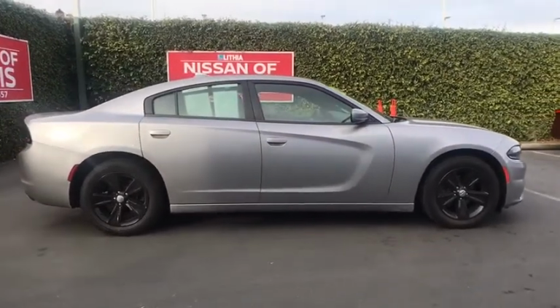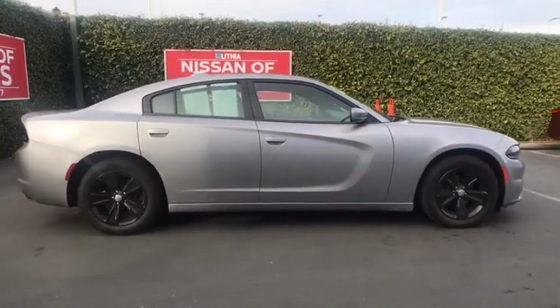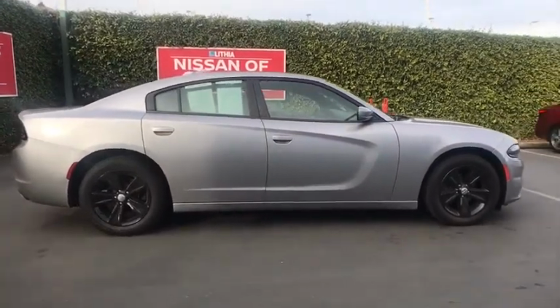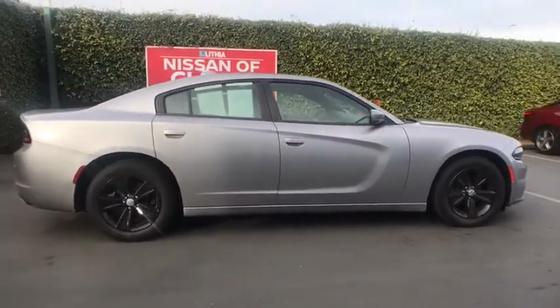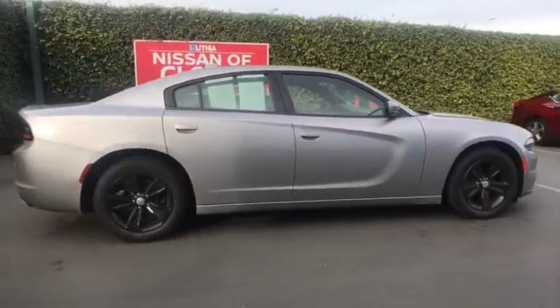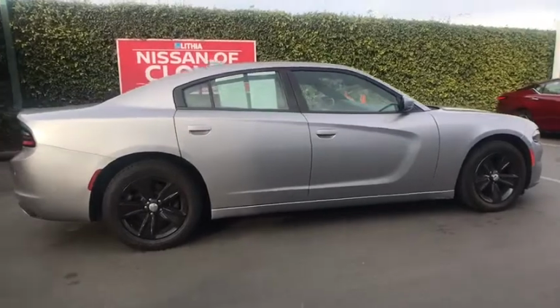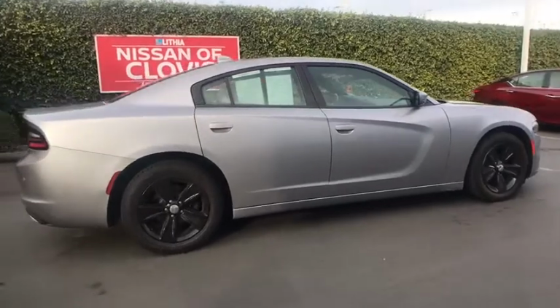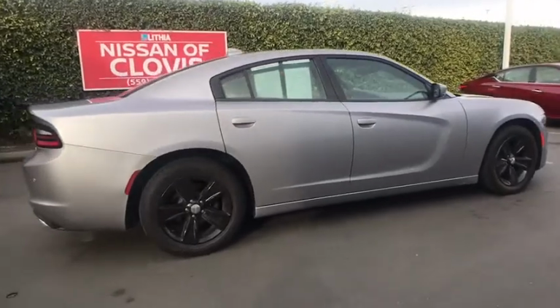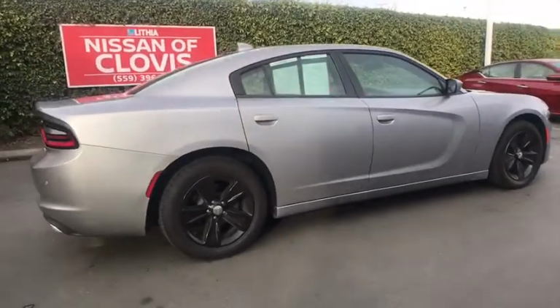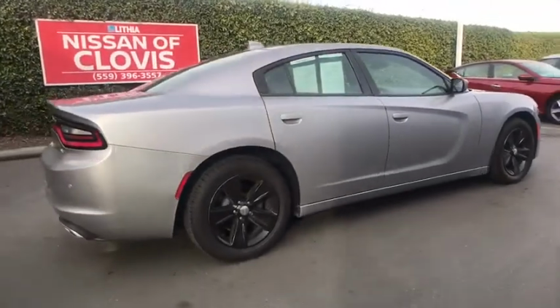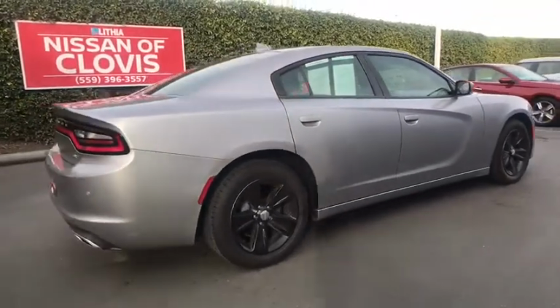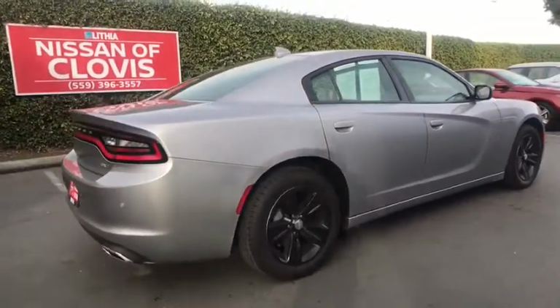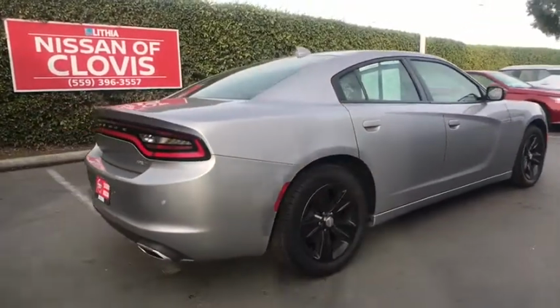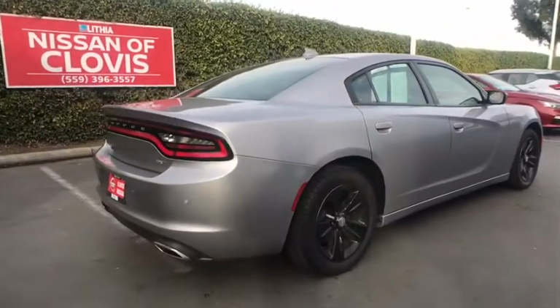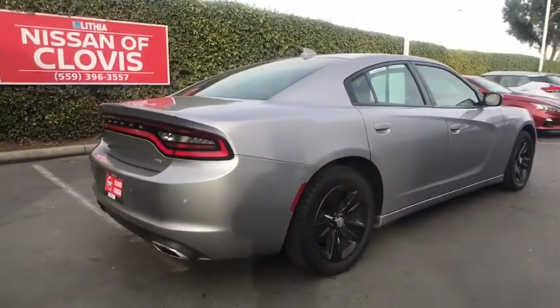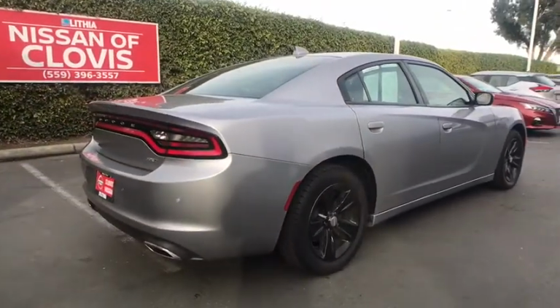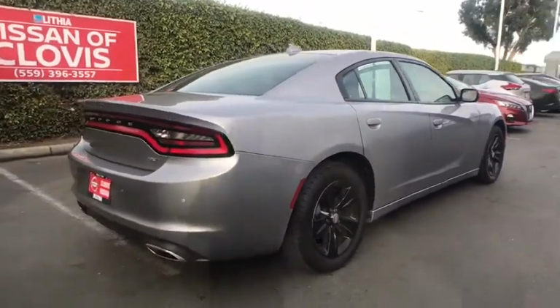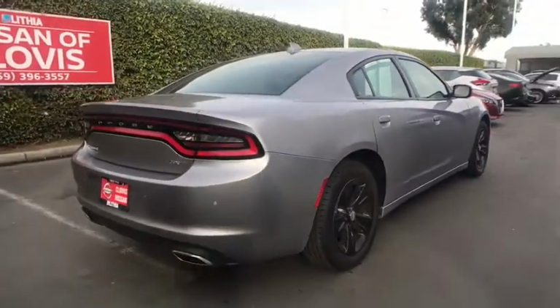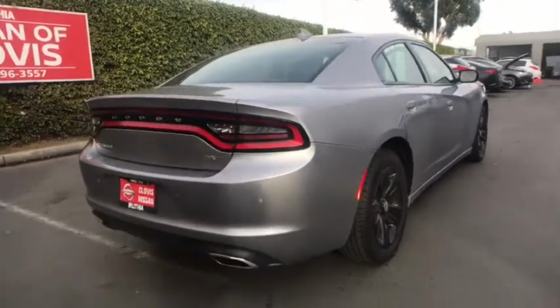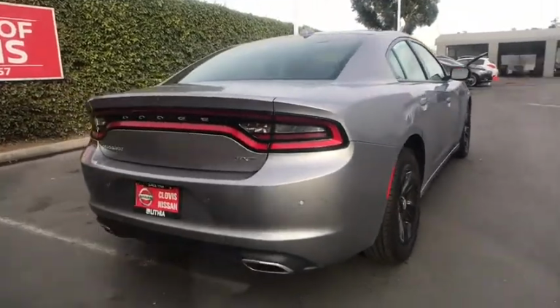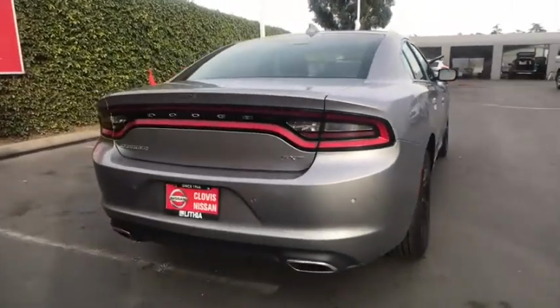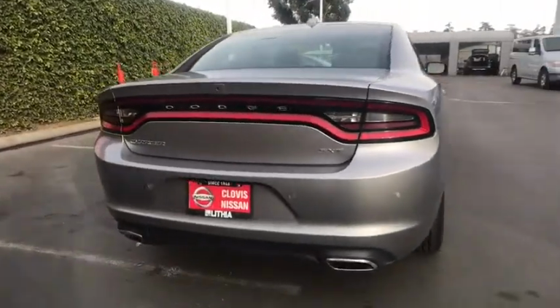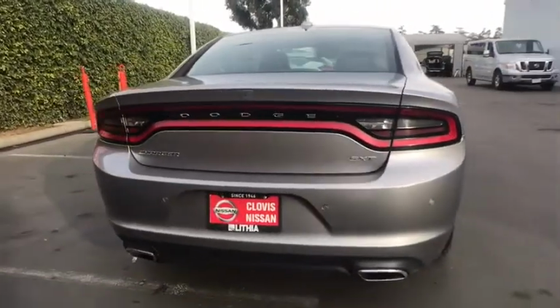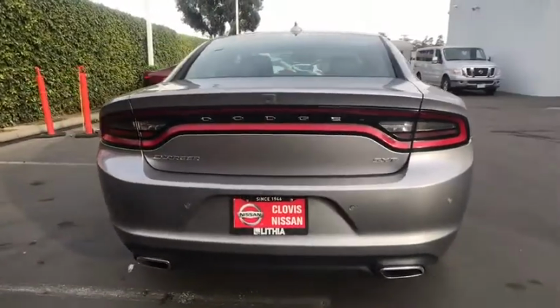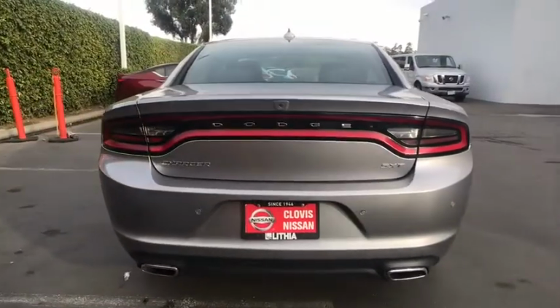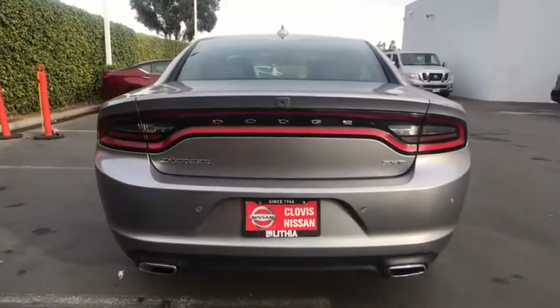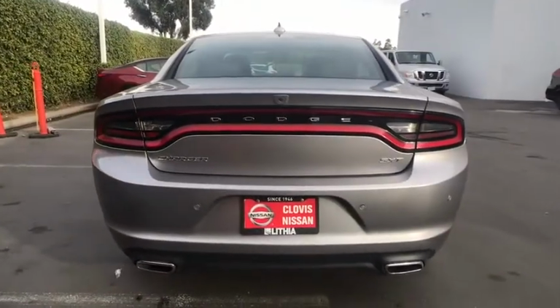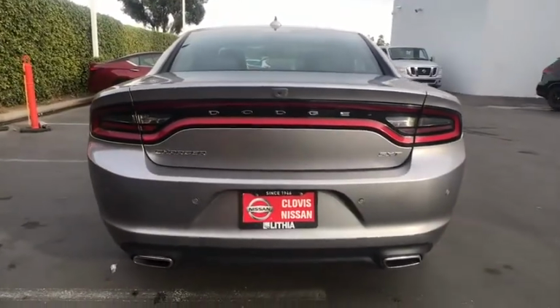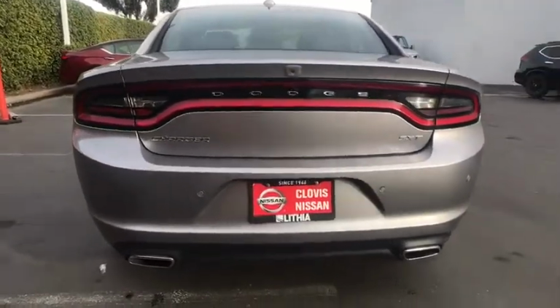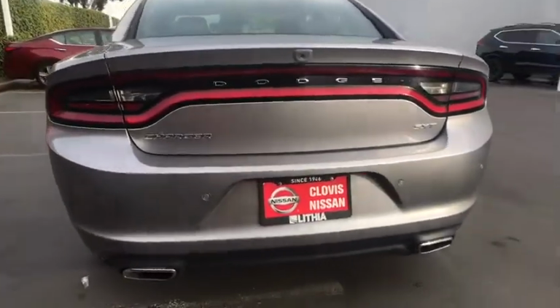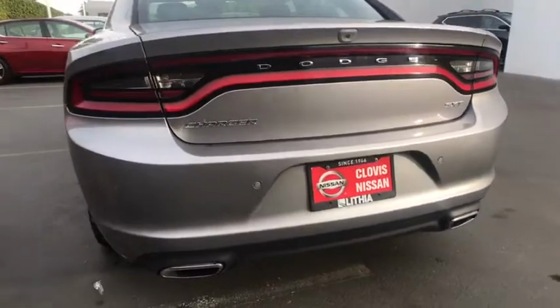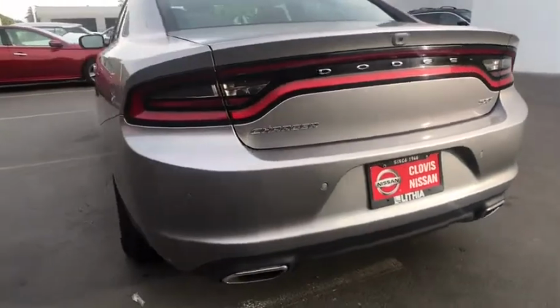The Charger is a powerful sedan that excites at every turn. Peace of mind comes standard with Charger's 5-star government front and side impact crash test rating. This vehicle has less than 25,000 miles.